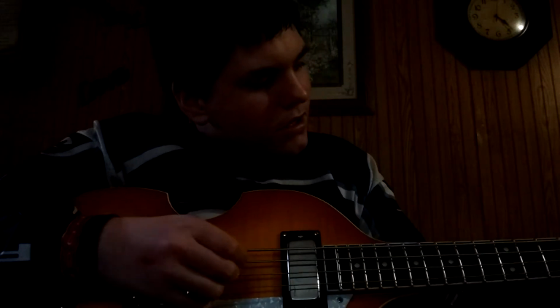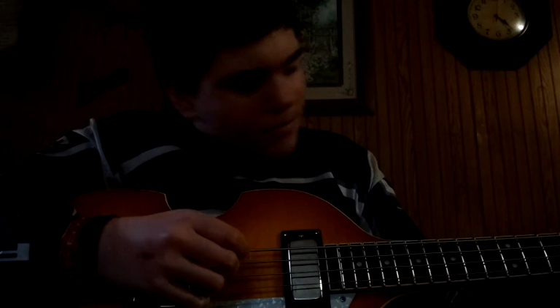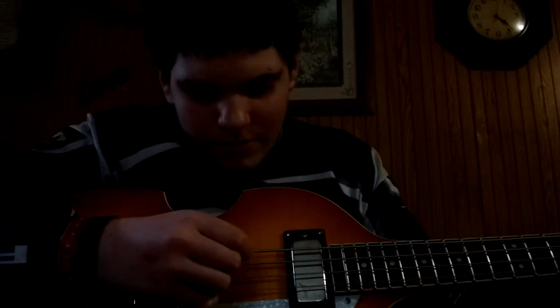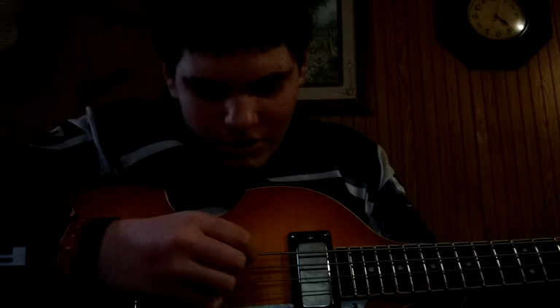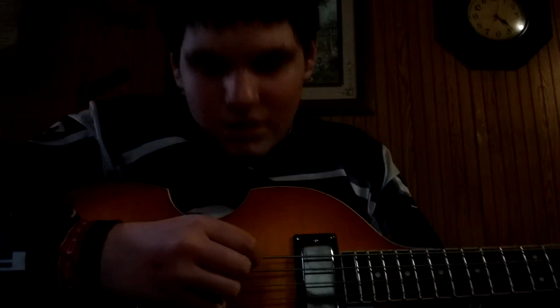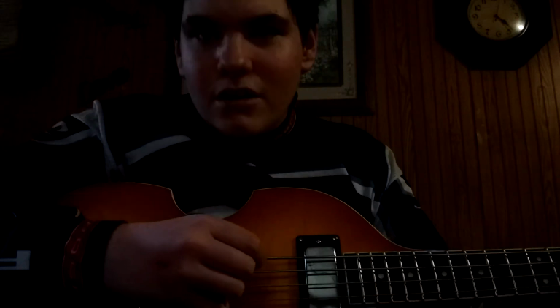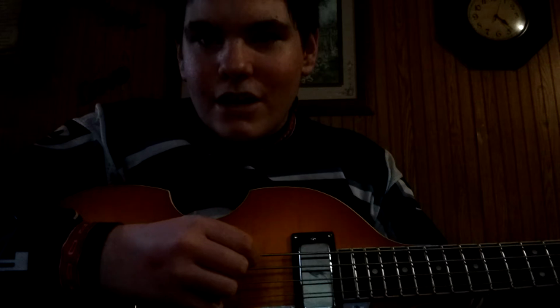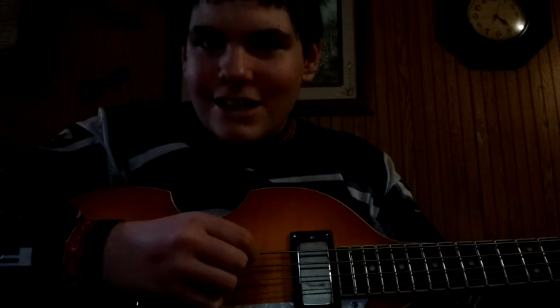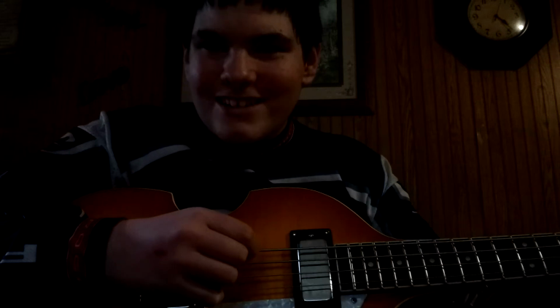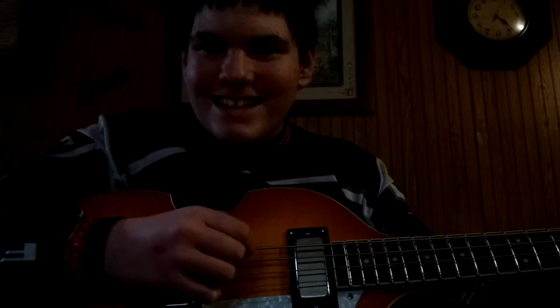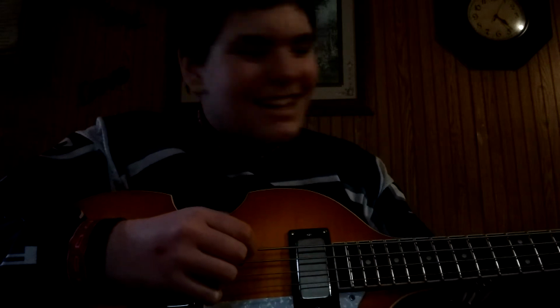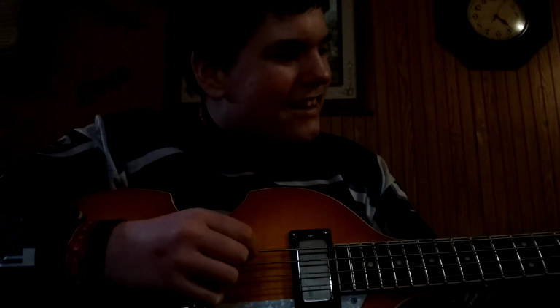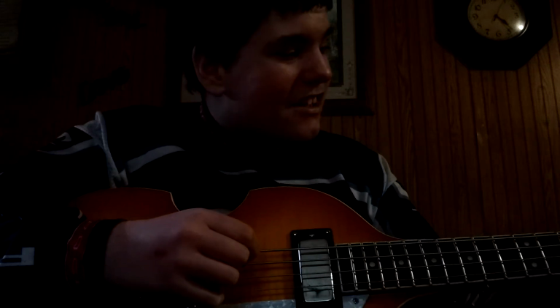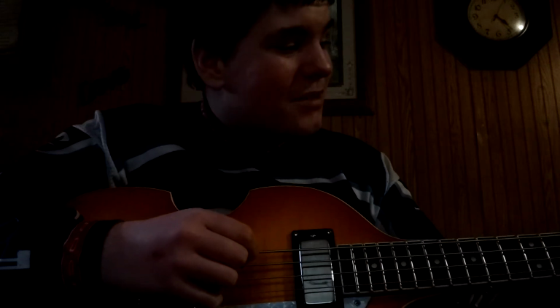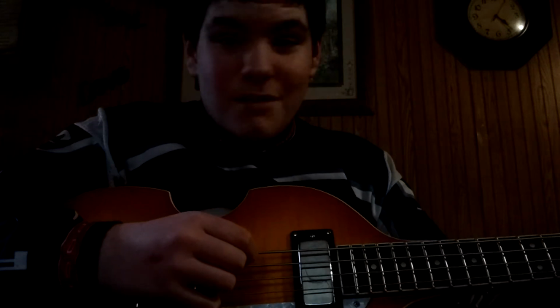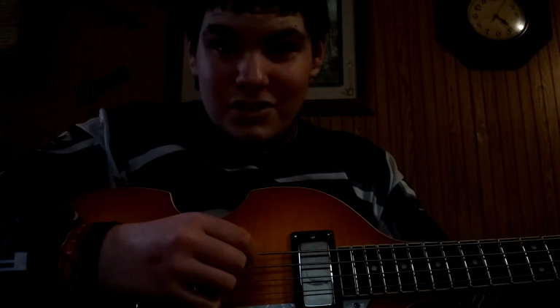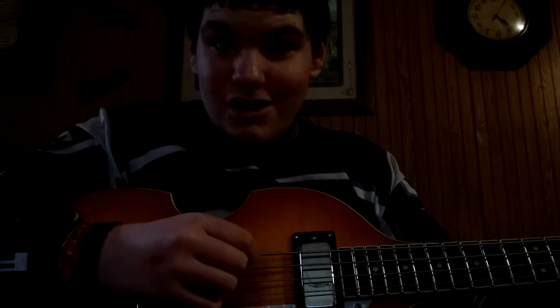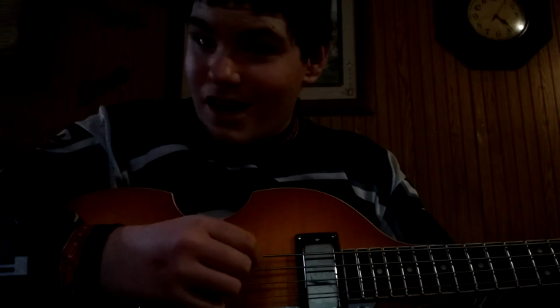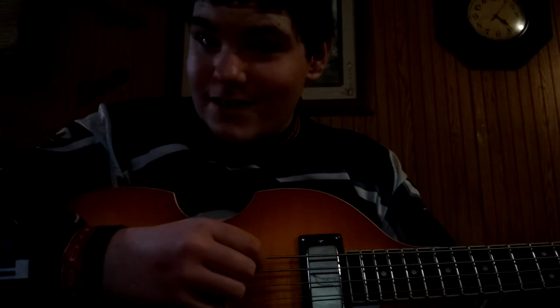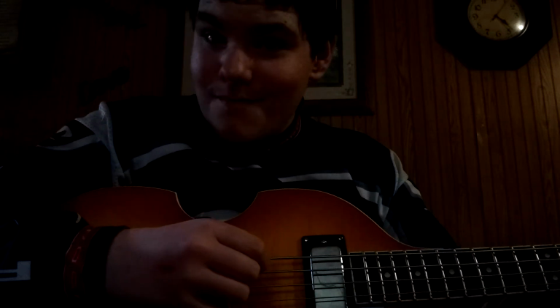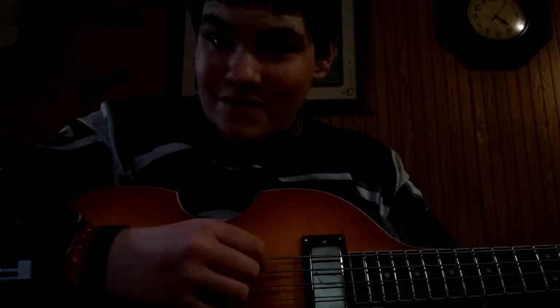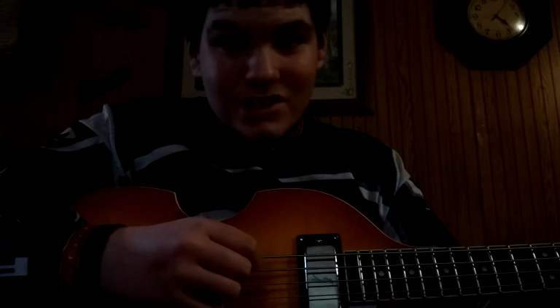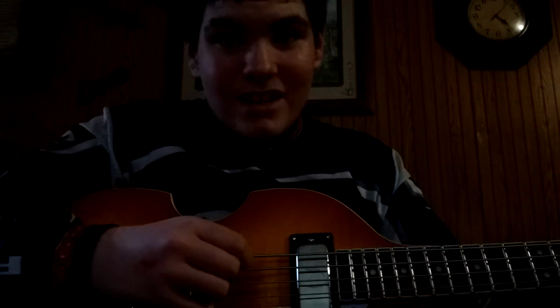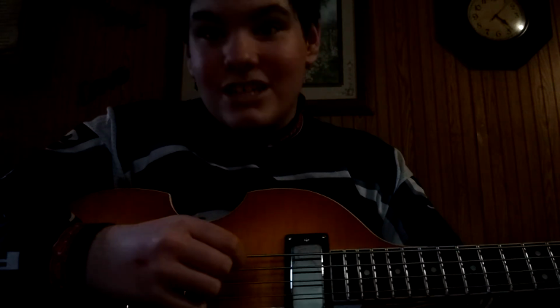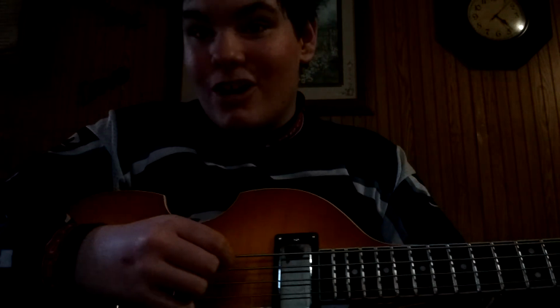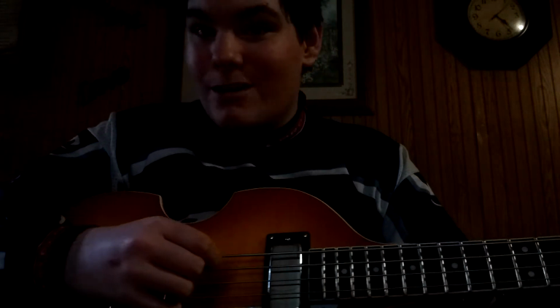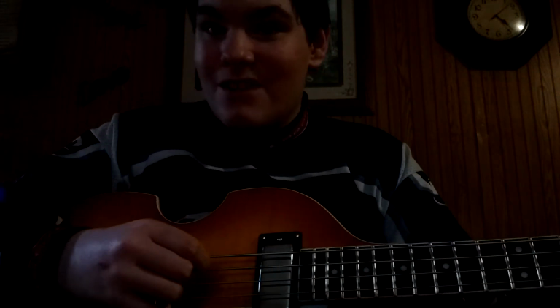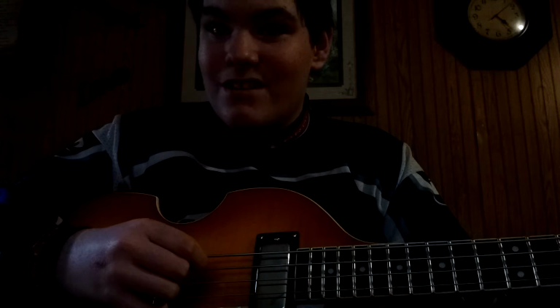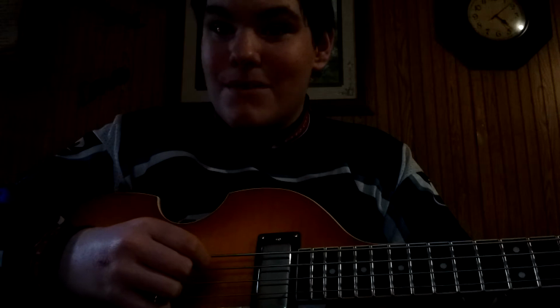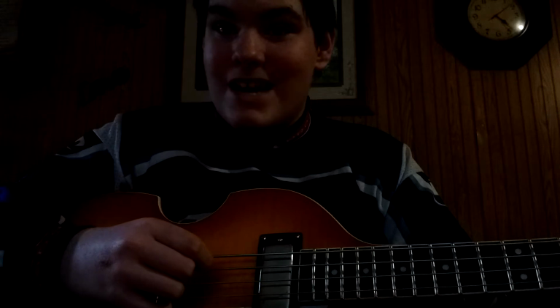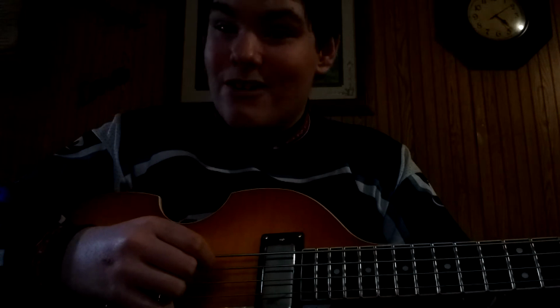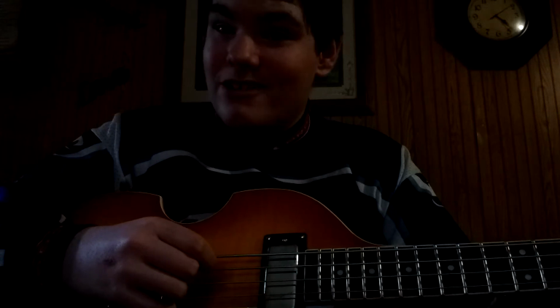I'm not very good at looking at the strings yet. It is my first day actually having it — I just got it maybe an hour ago.